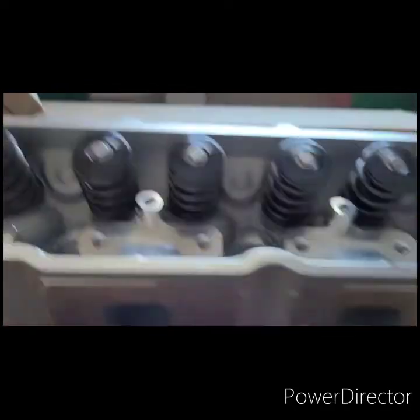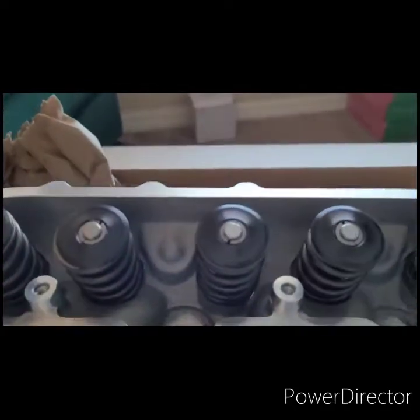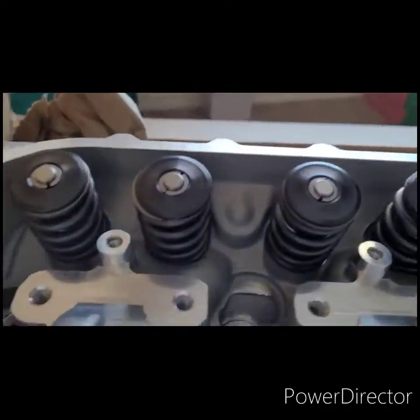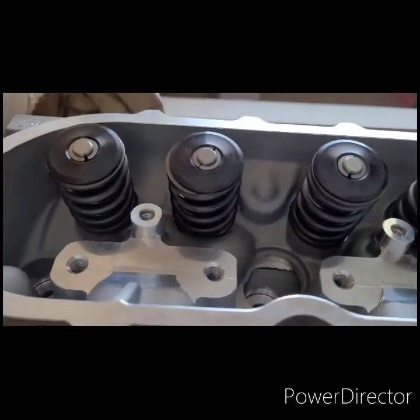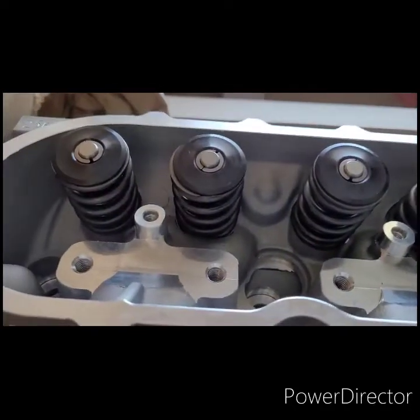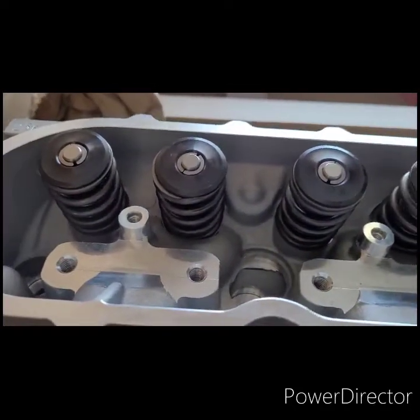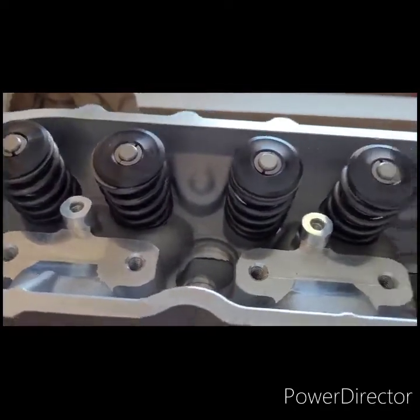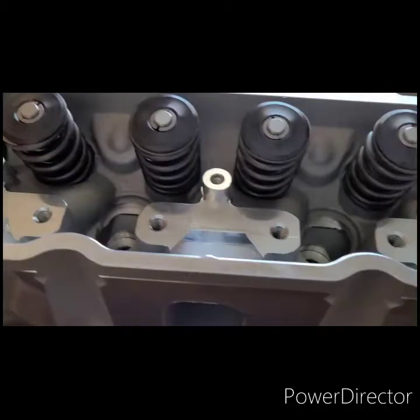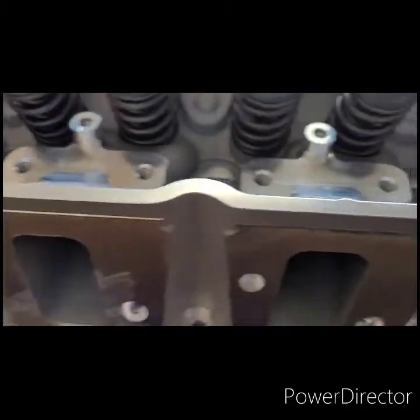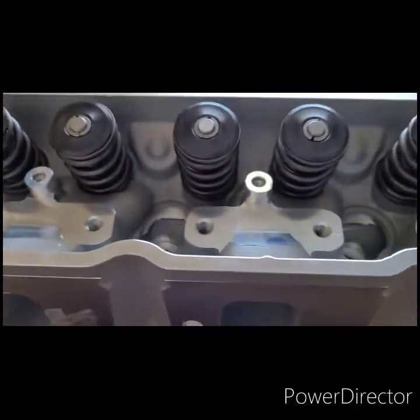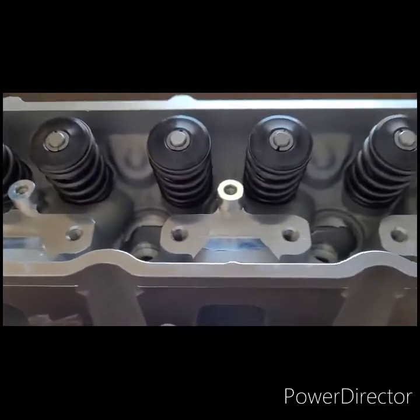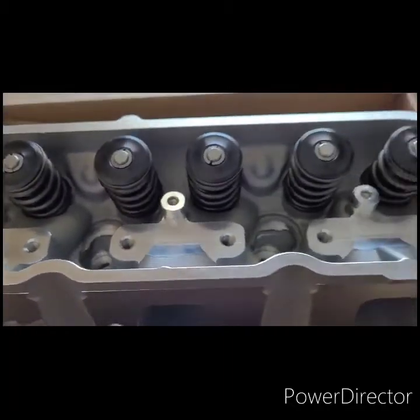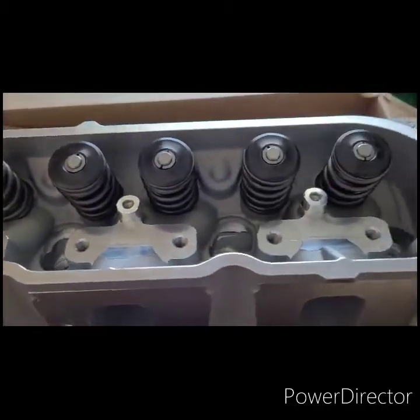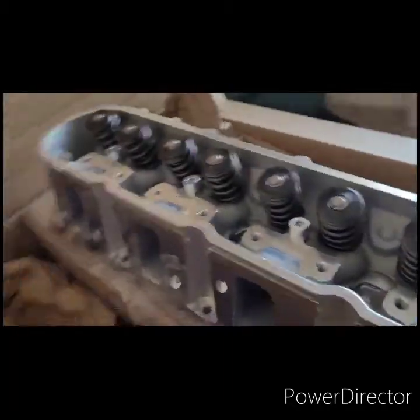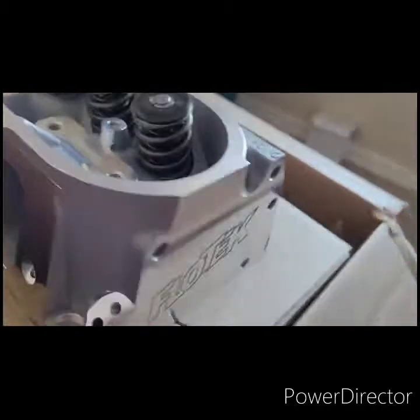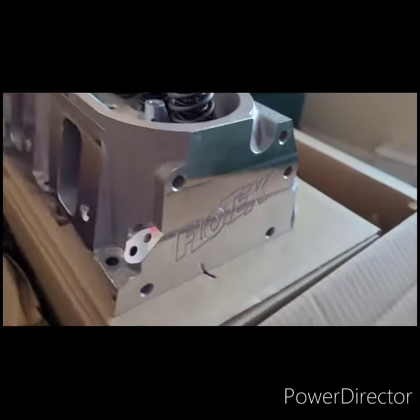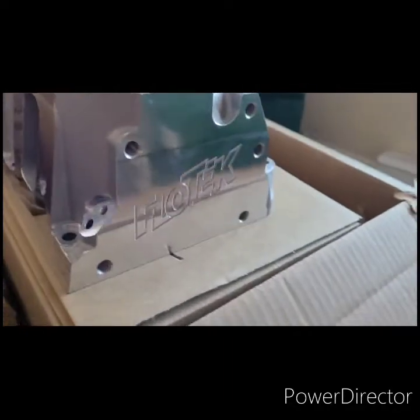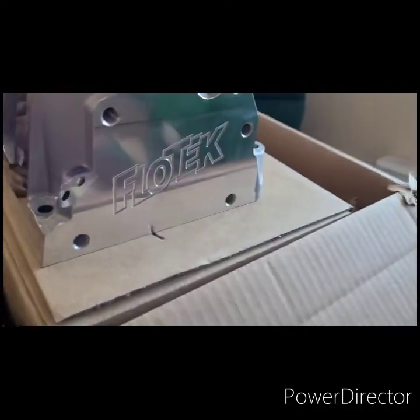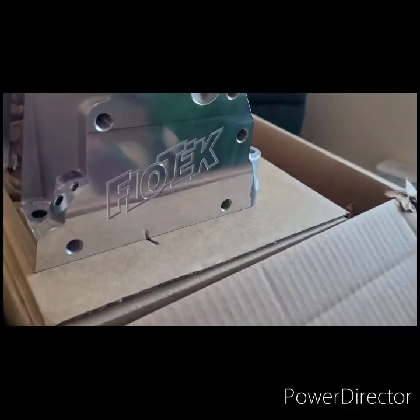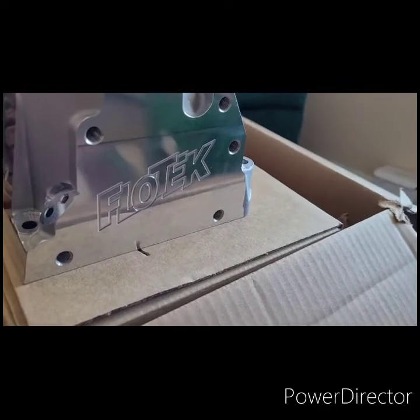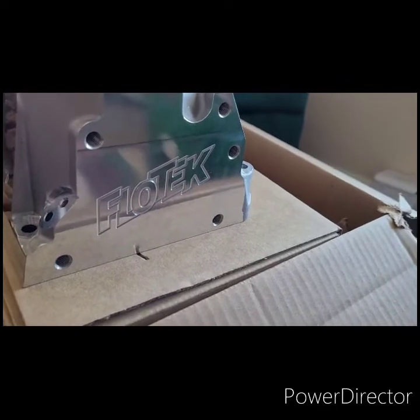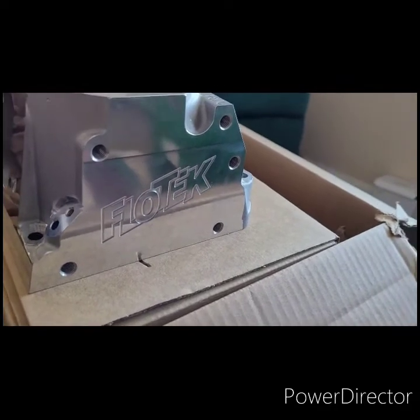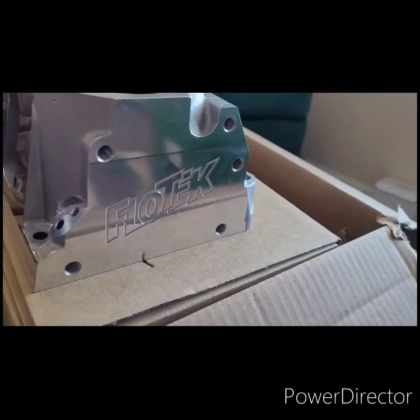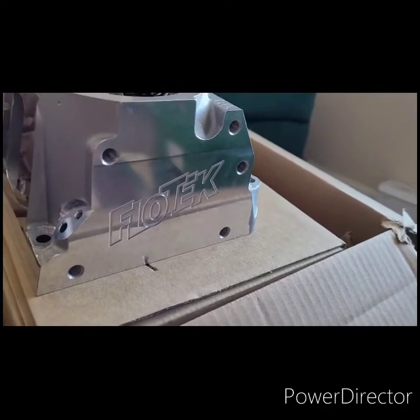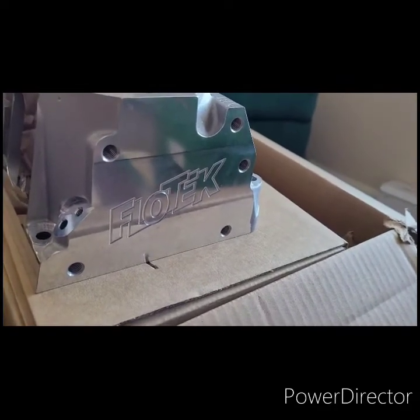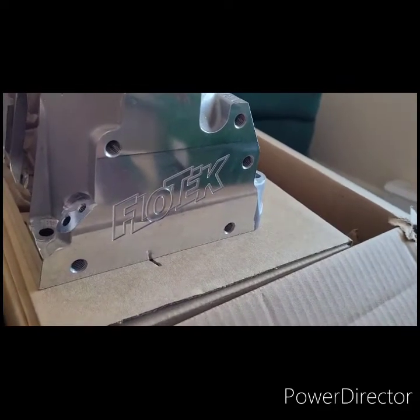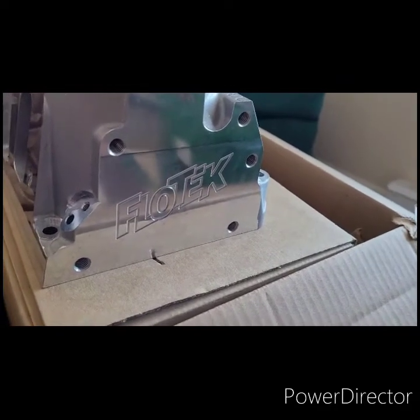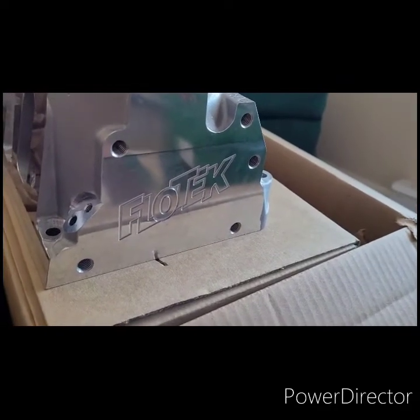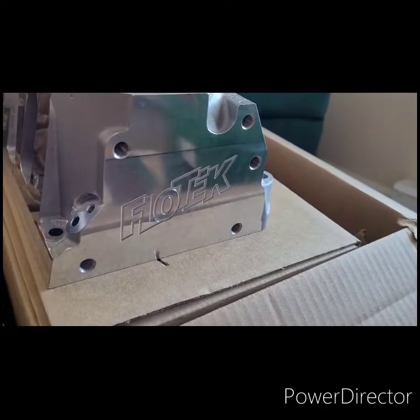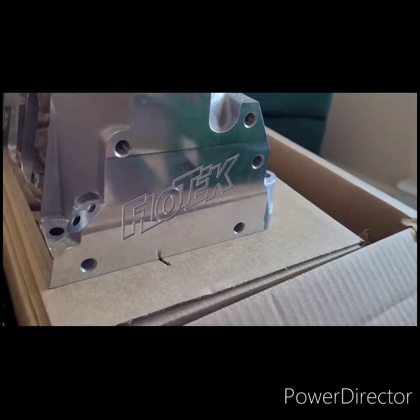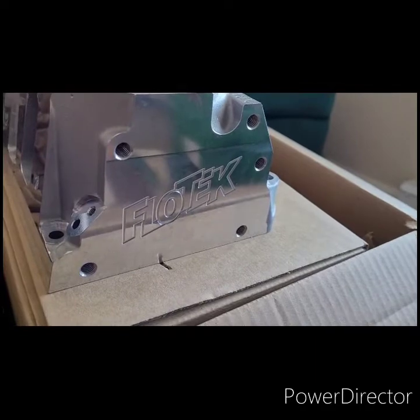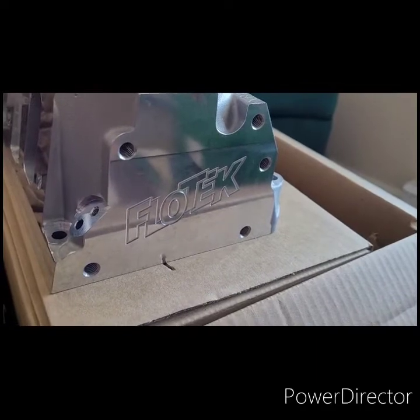Comes already with dual valve springs in there. Has the nice Flowtech design, CNC'd into the head.